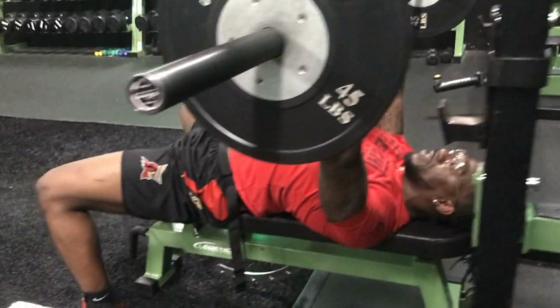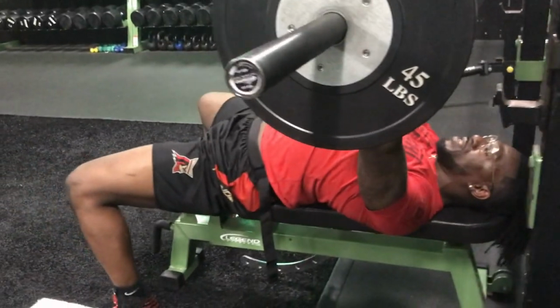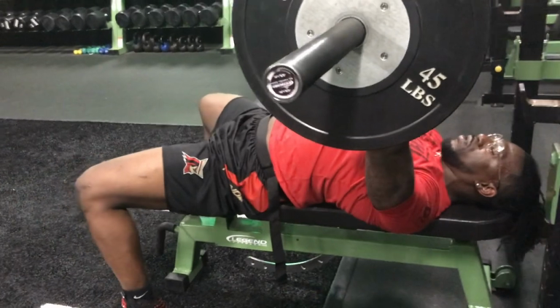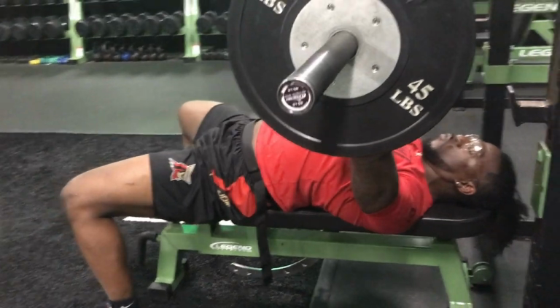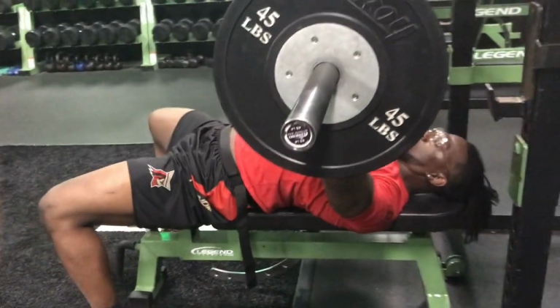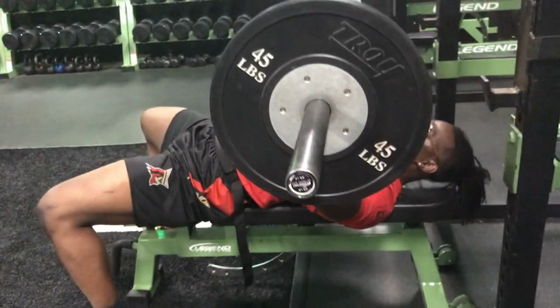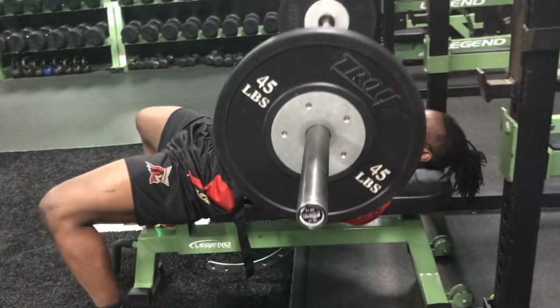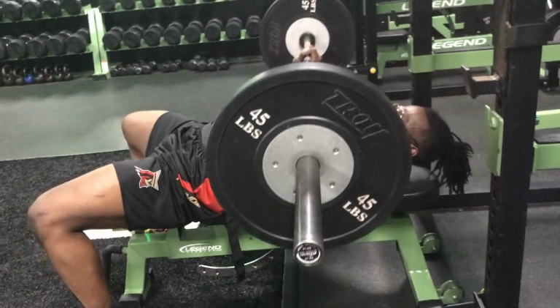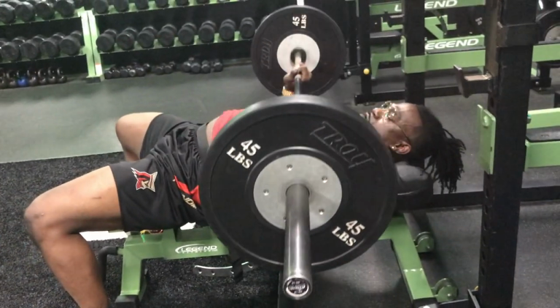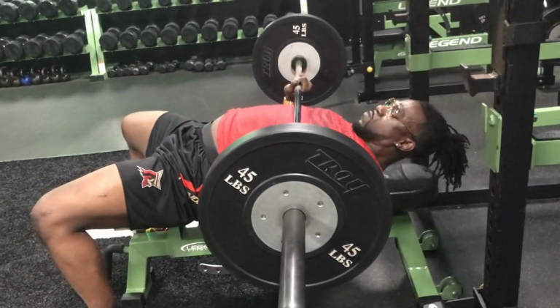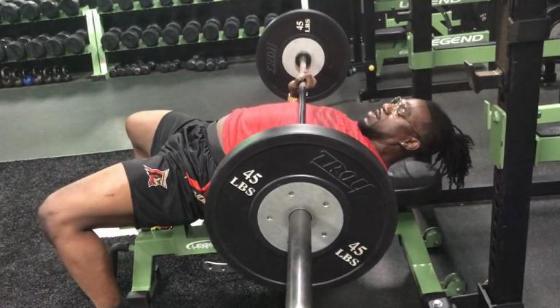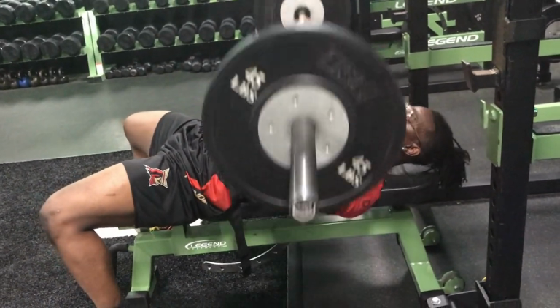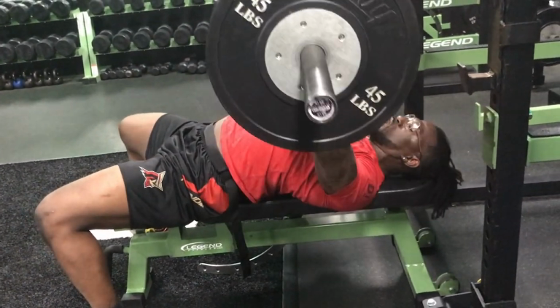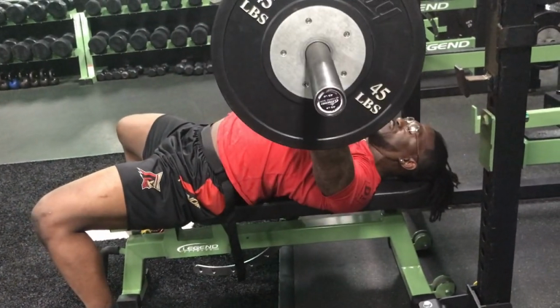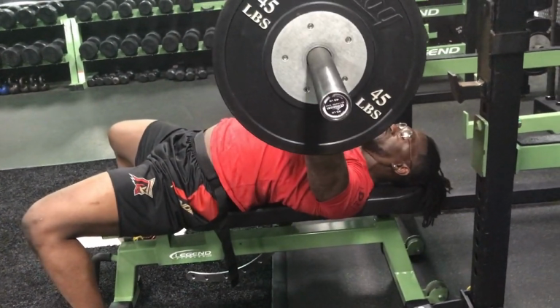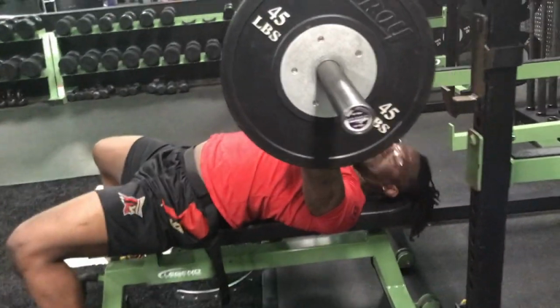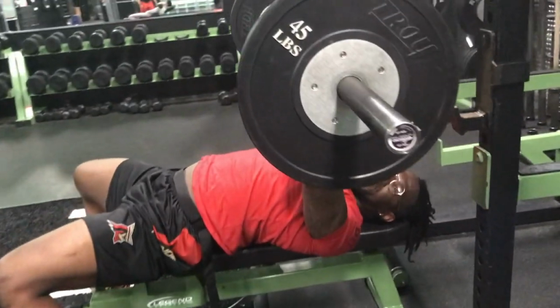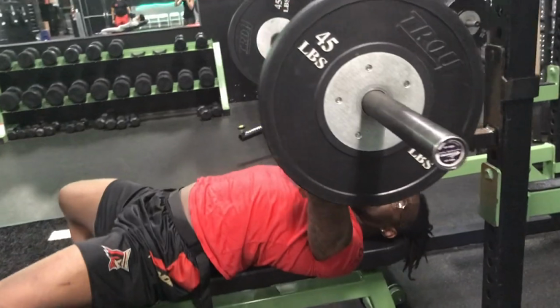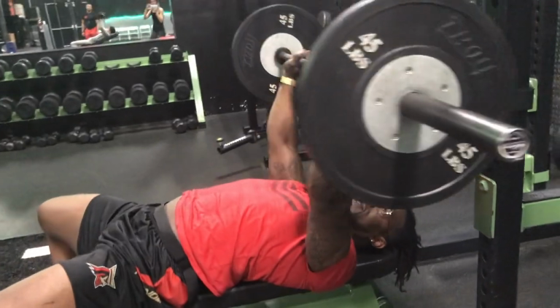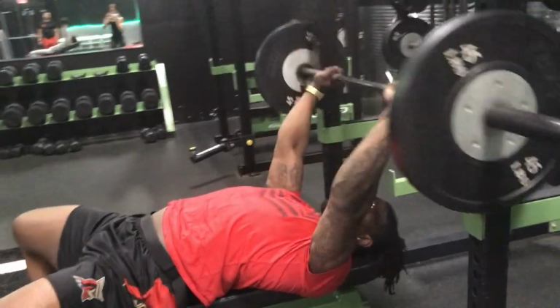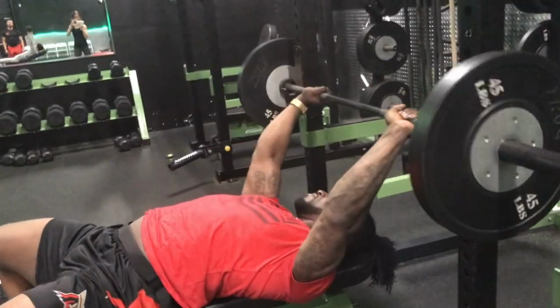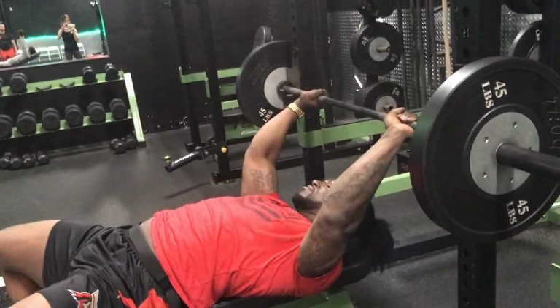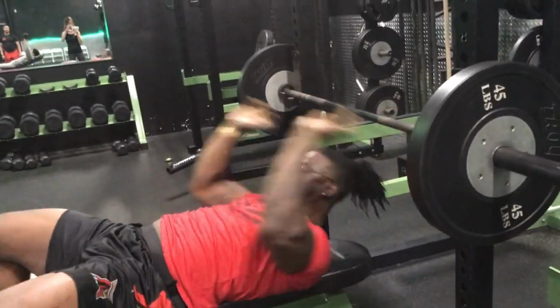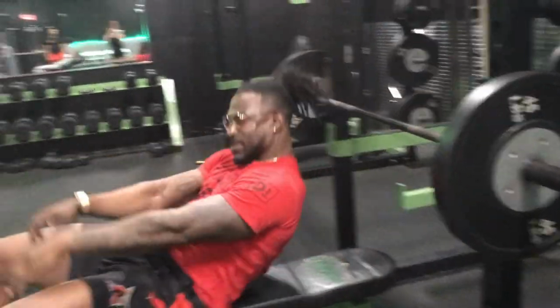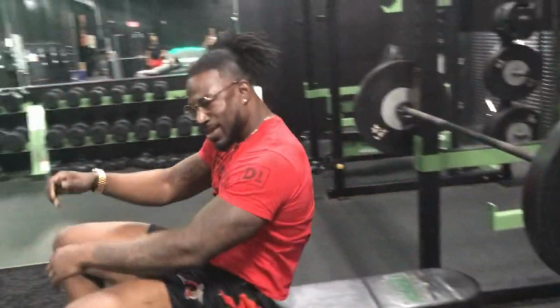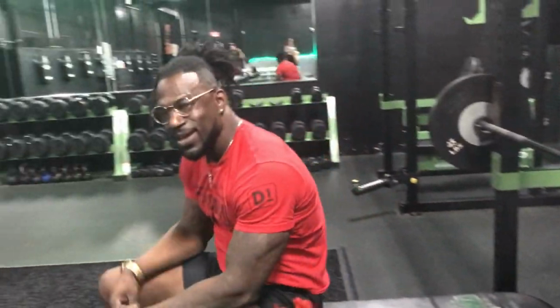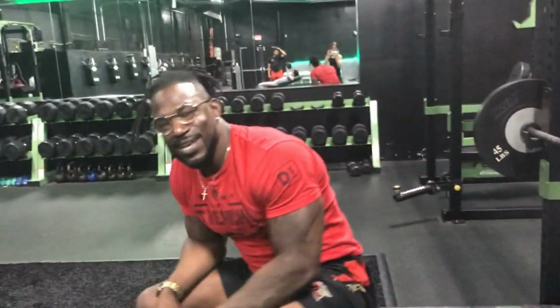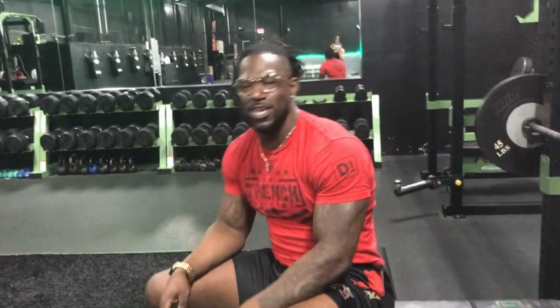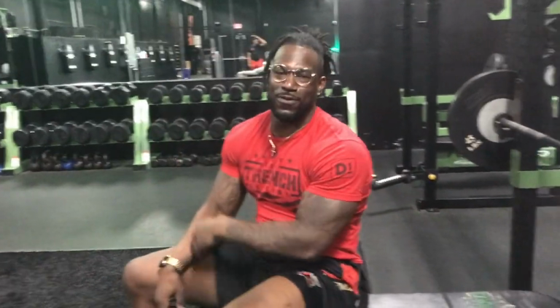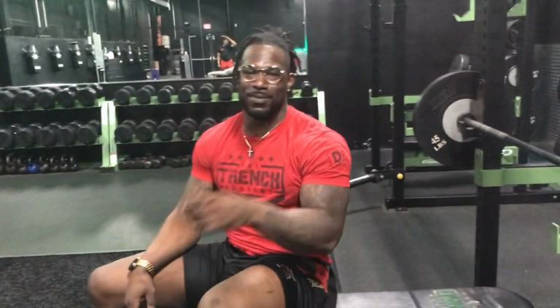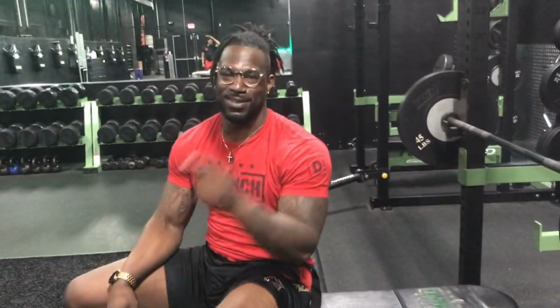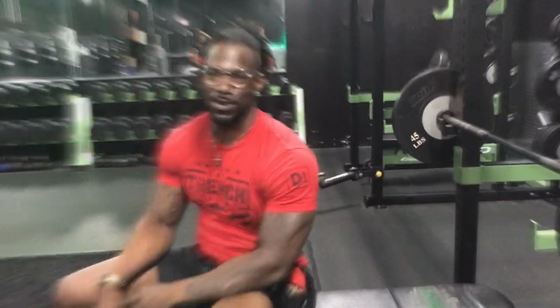Unrack the bar, deep breath, pull it down — drive that bar down your body. And that's how you perform a bench press.